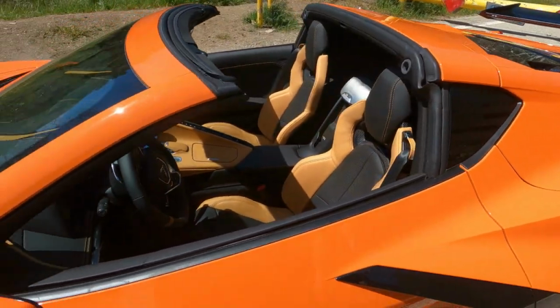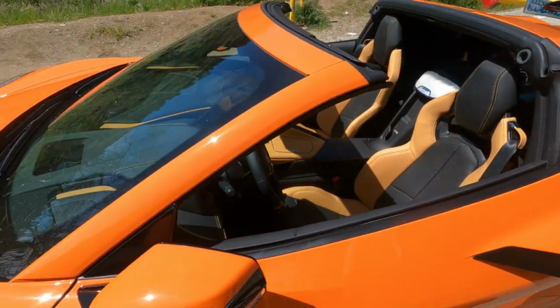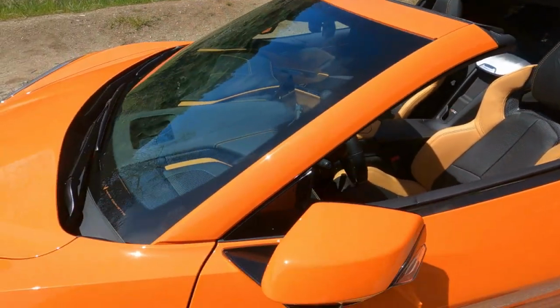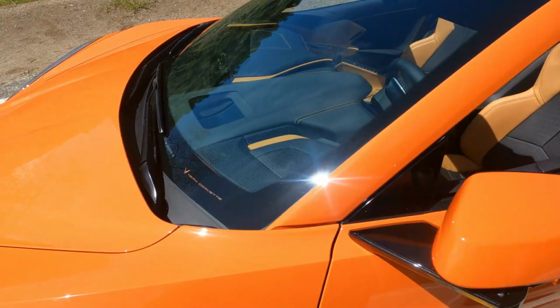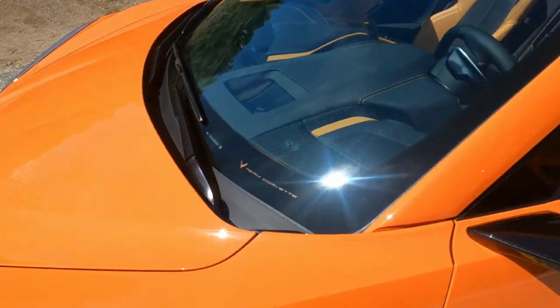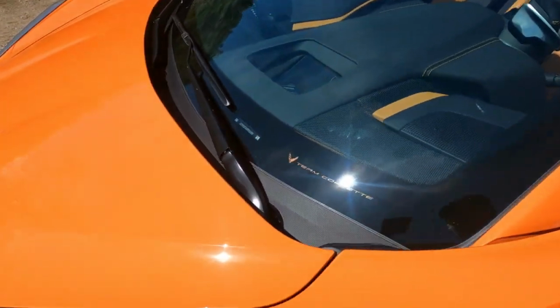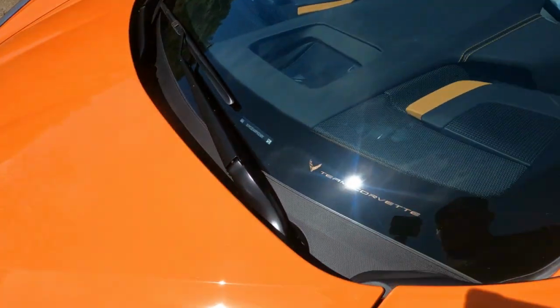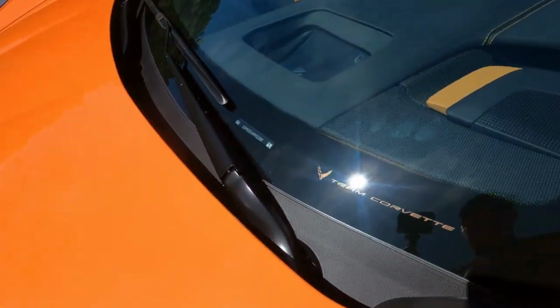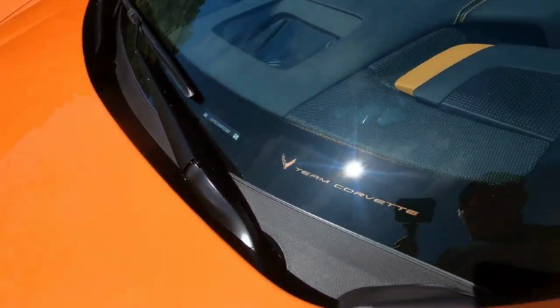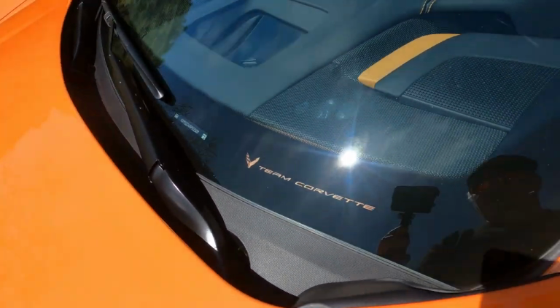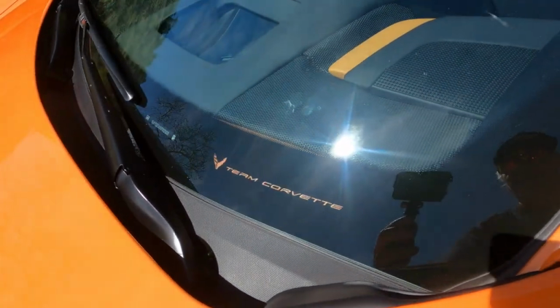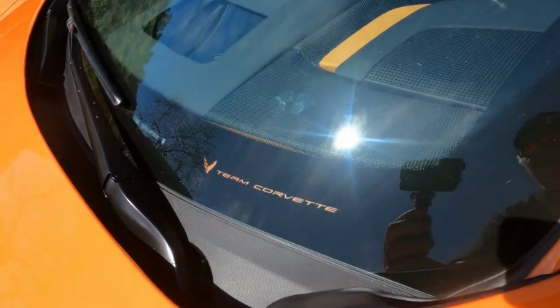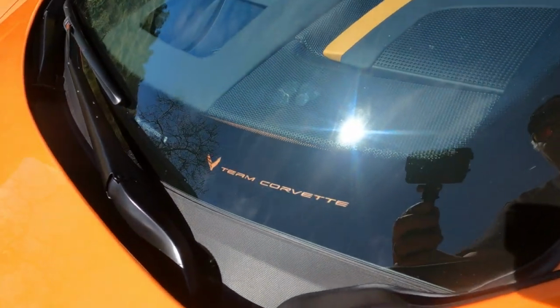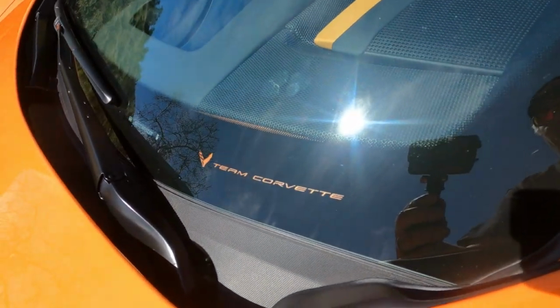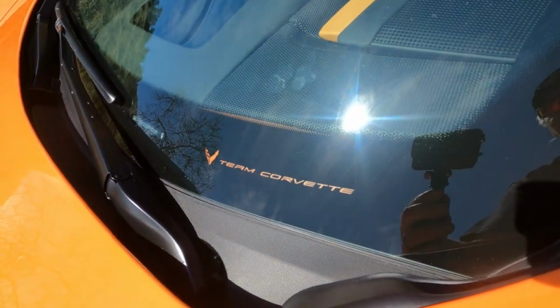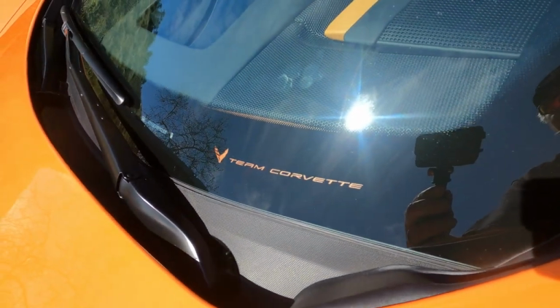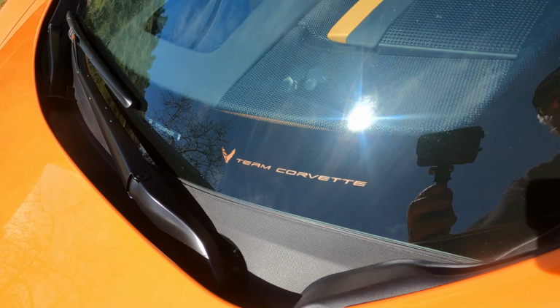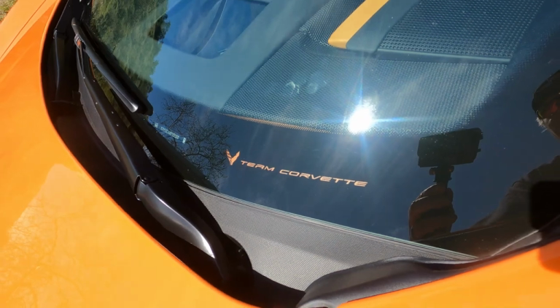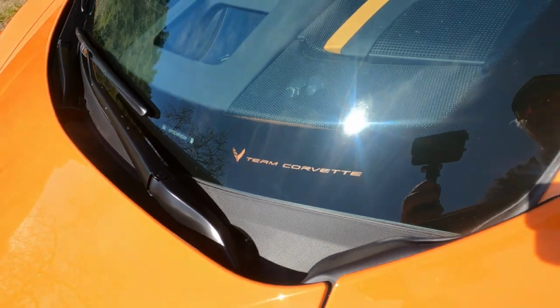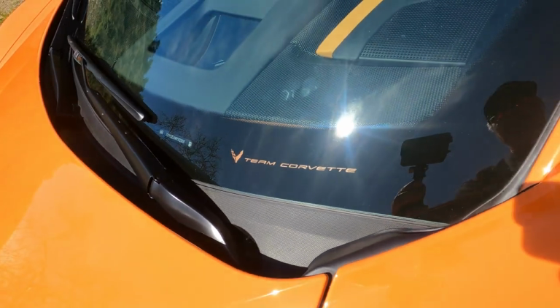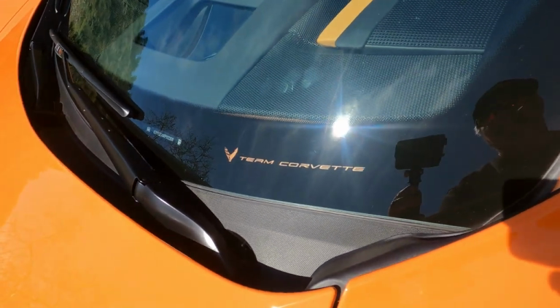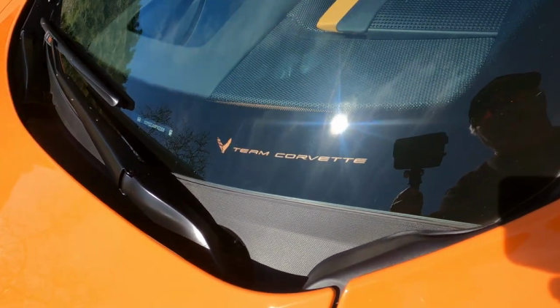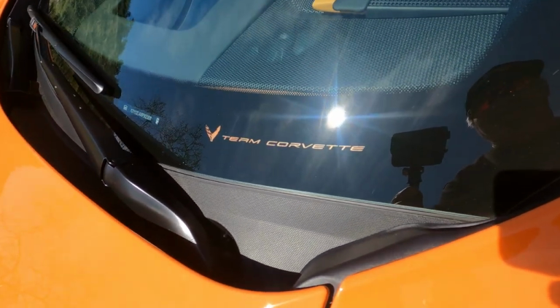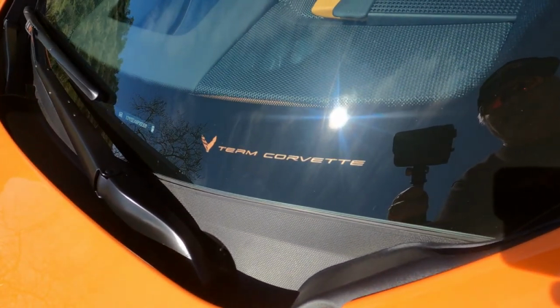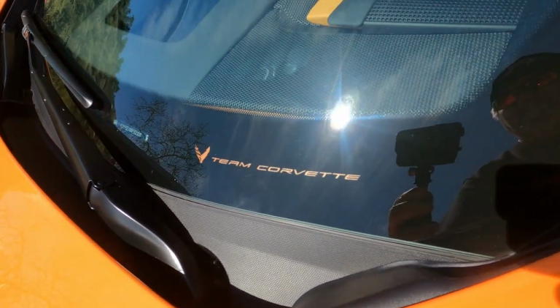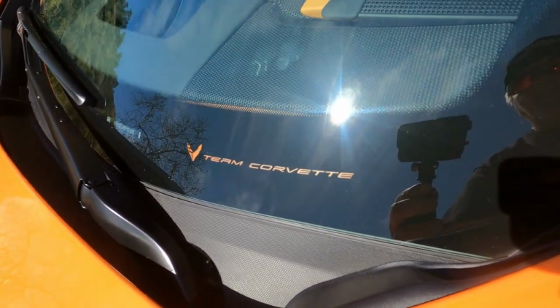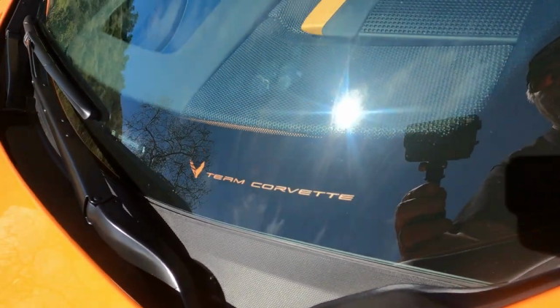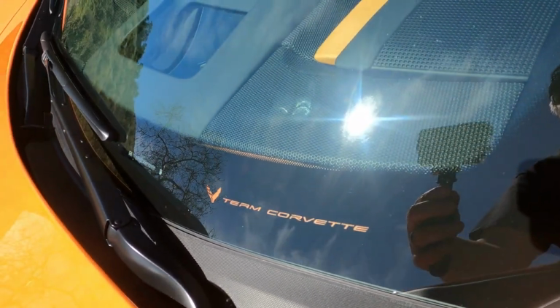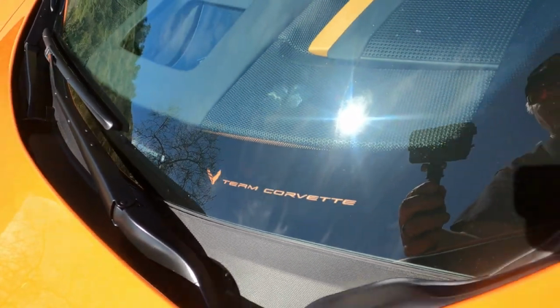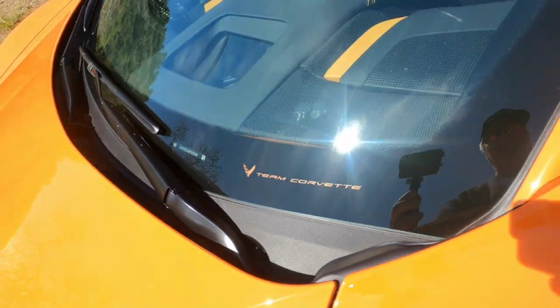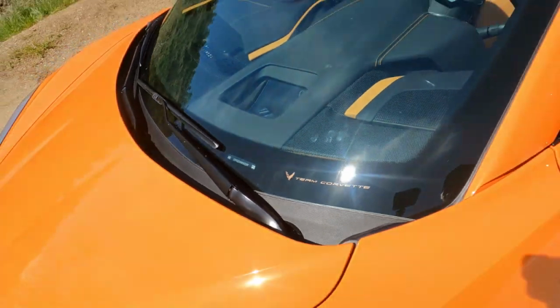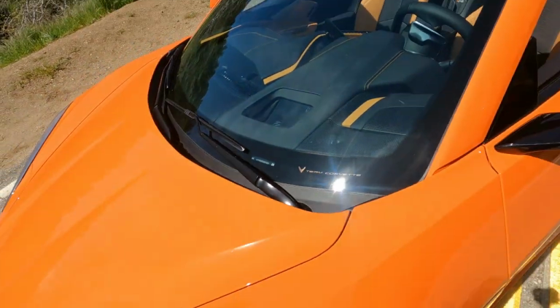And then I put the orange backing behind the Team Corvette on the windshield — that always adds a little bit. Looks like that orange plate is coming up a little bit though, I'll have to correct that.